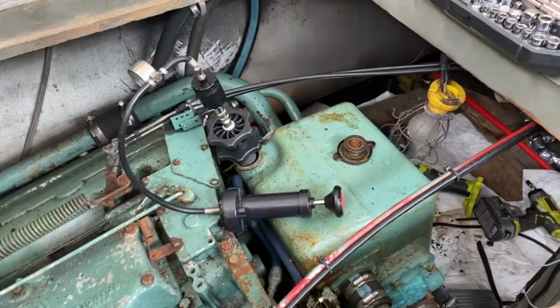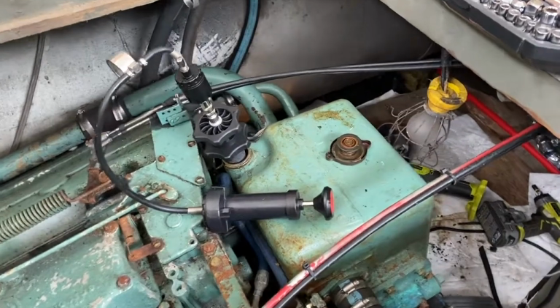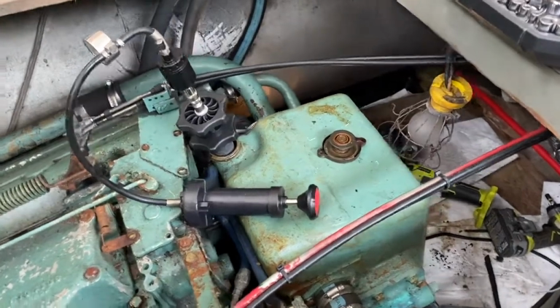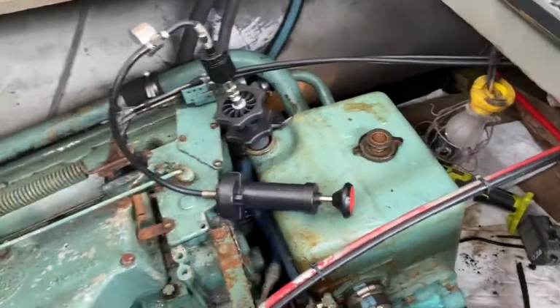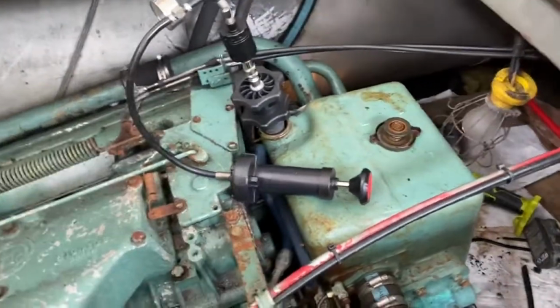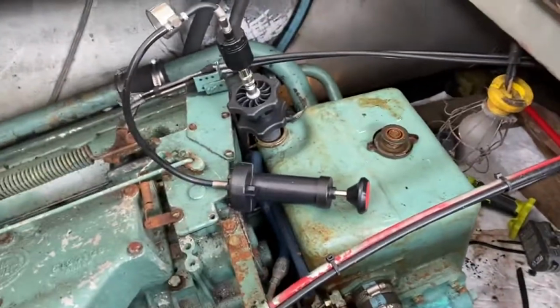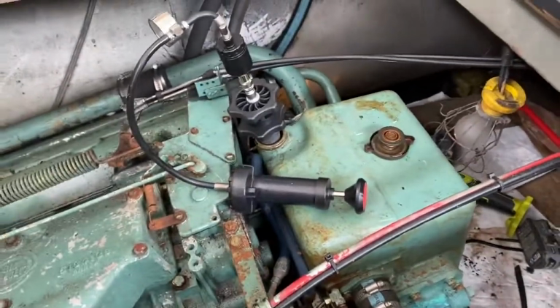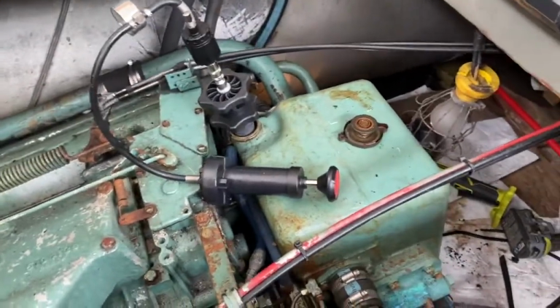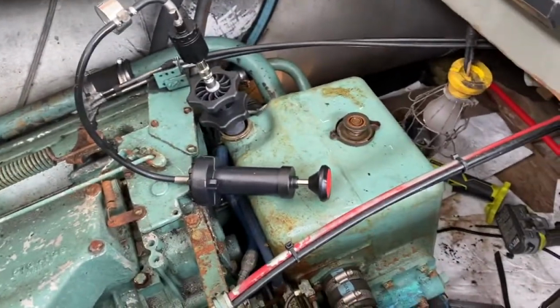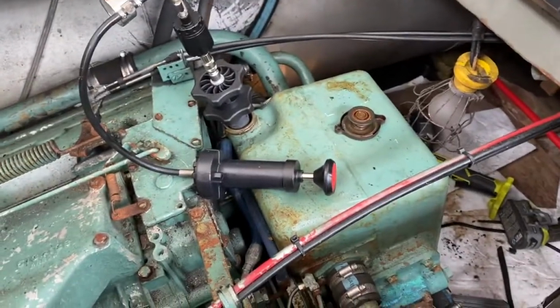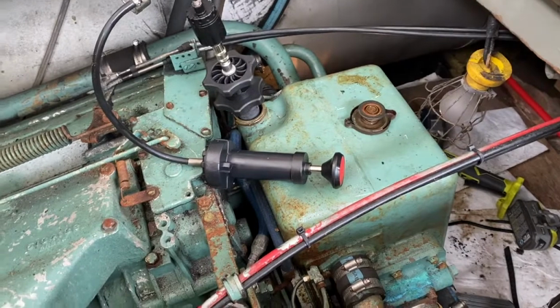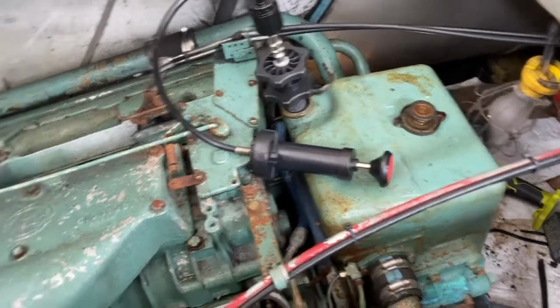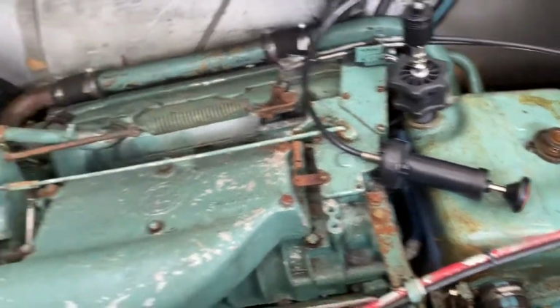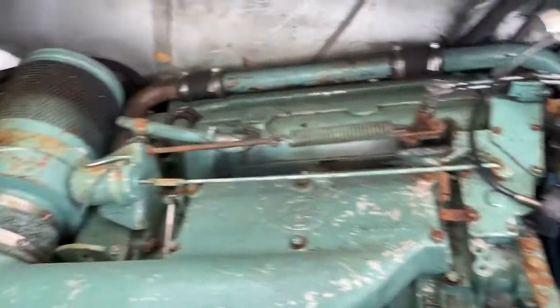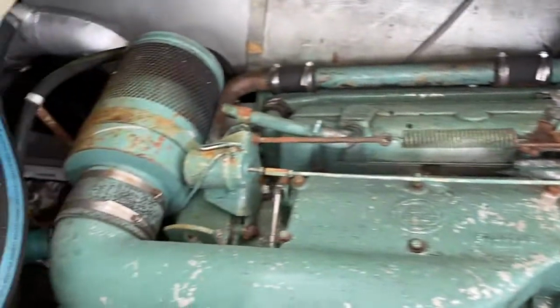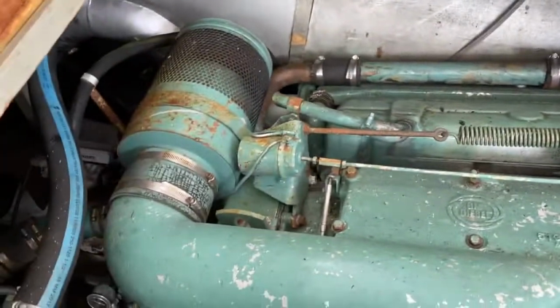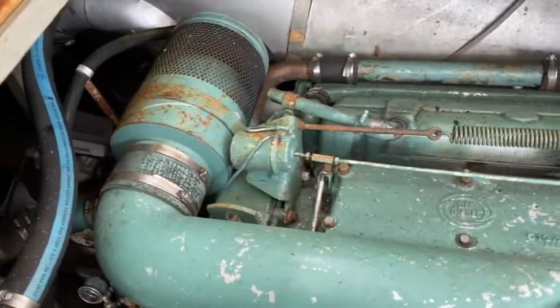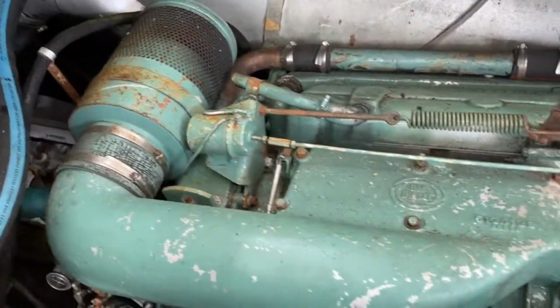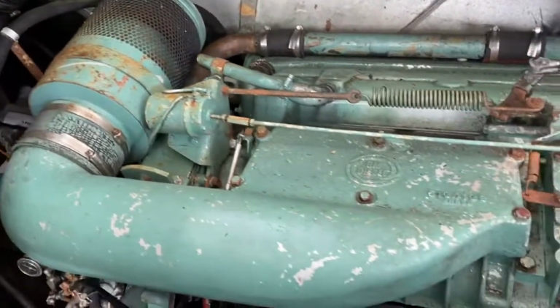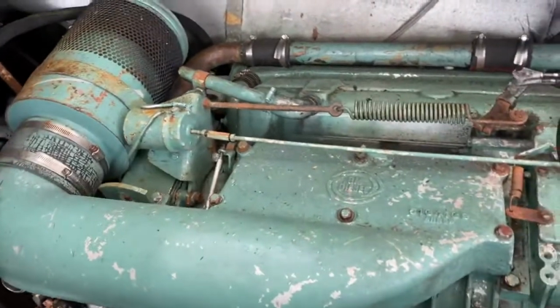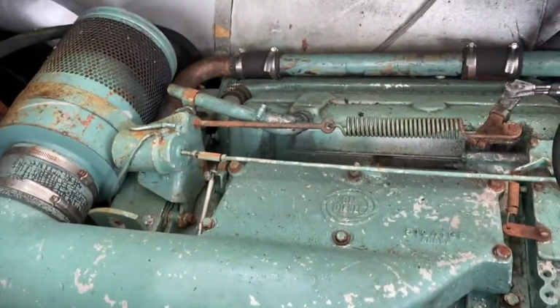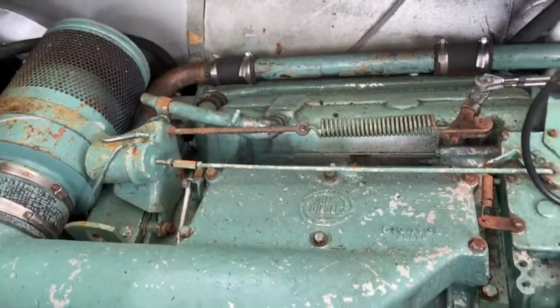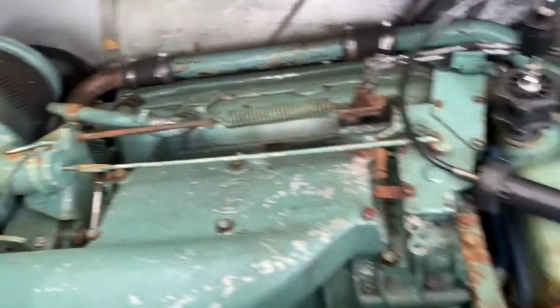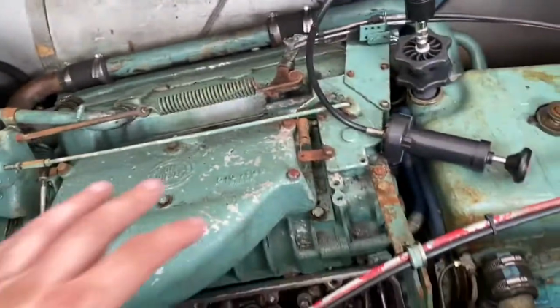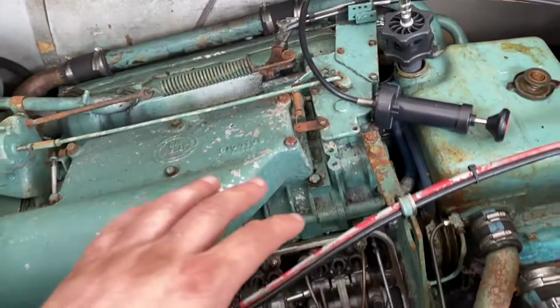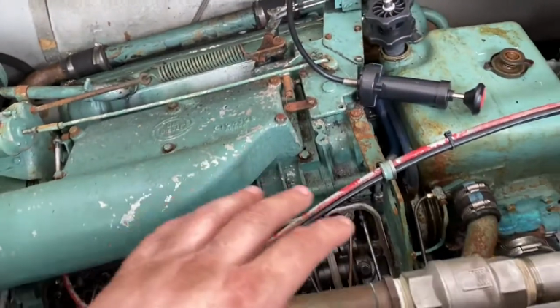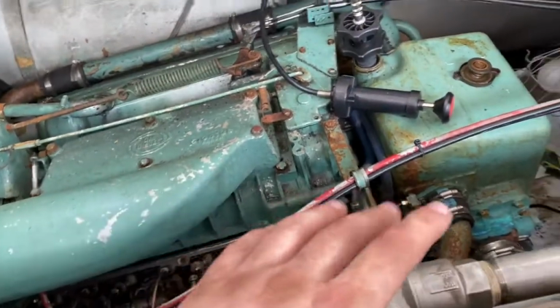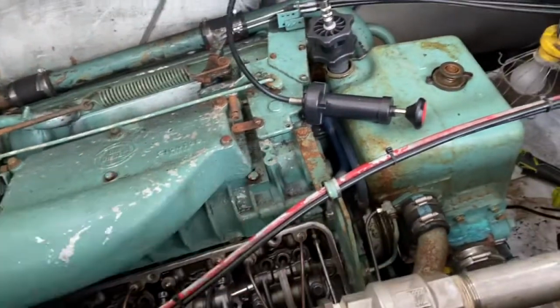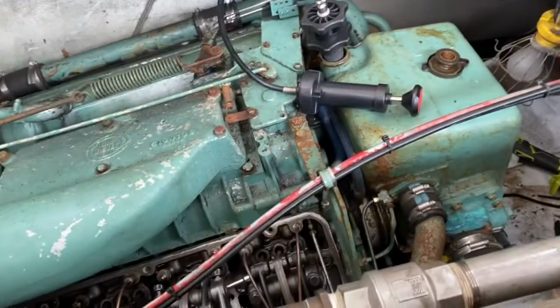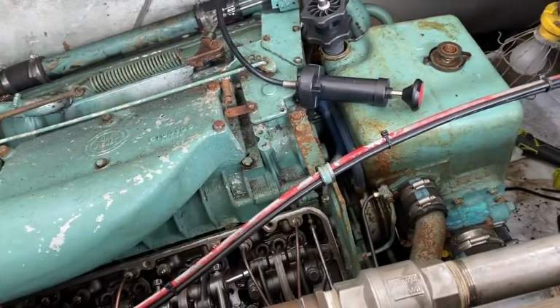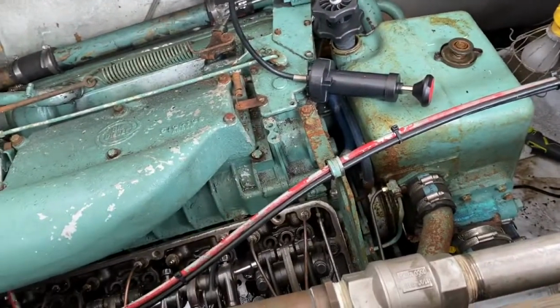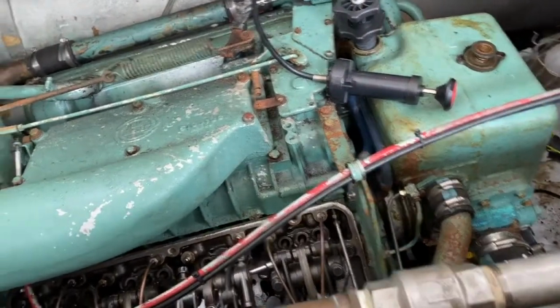This is a Detroit Diesel 853. I had water in the oil on this engine, which was recently rebuilt.